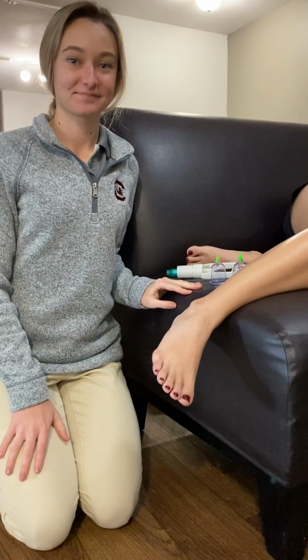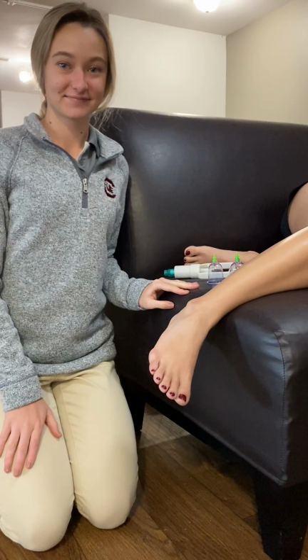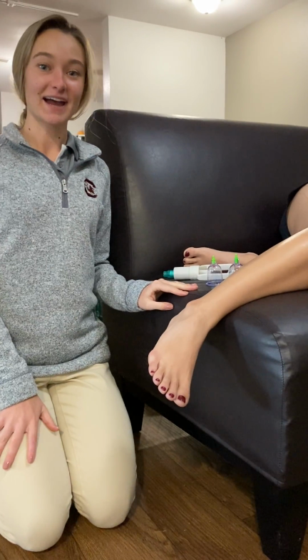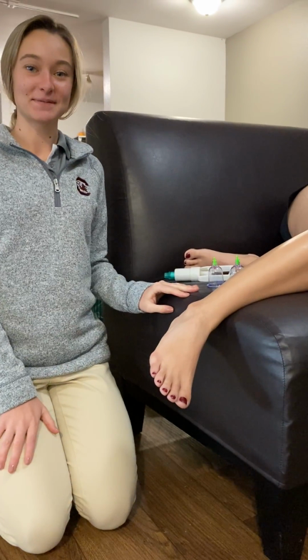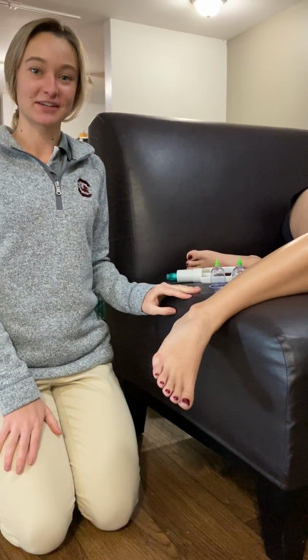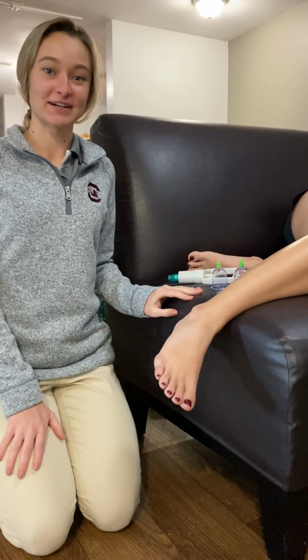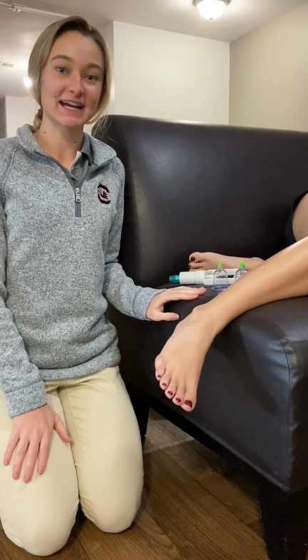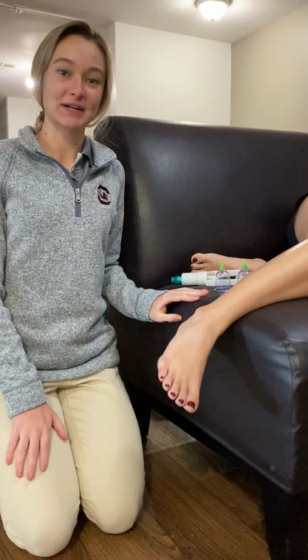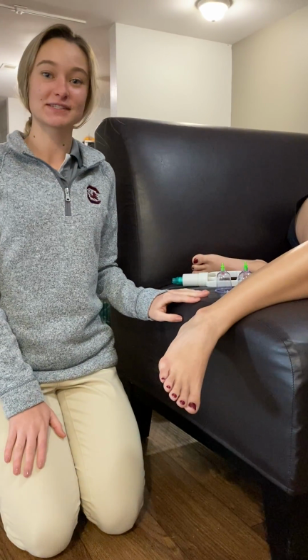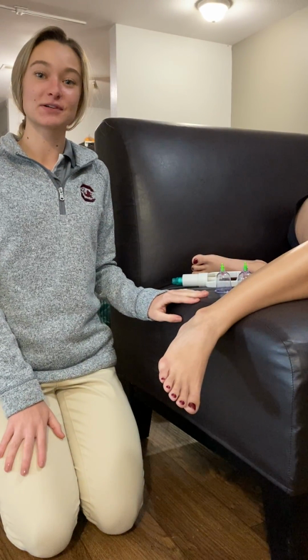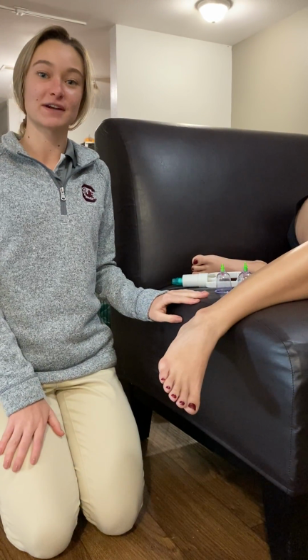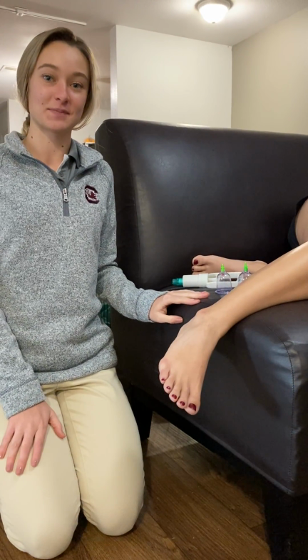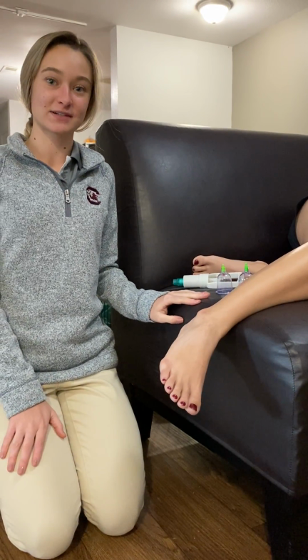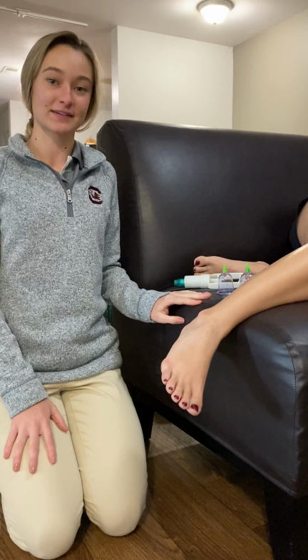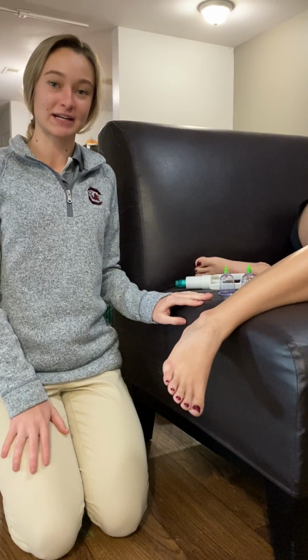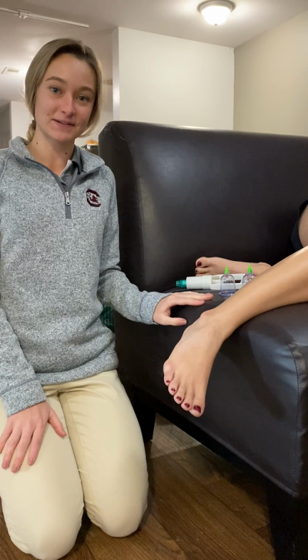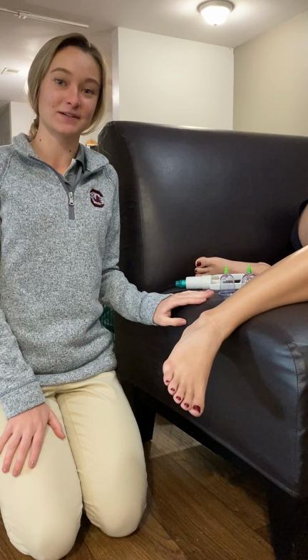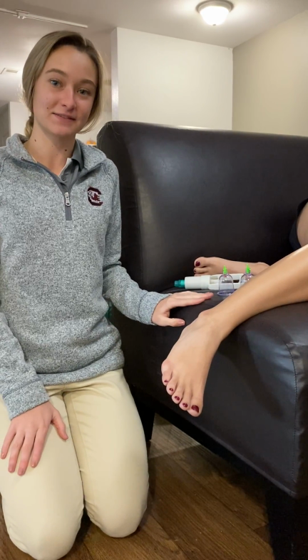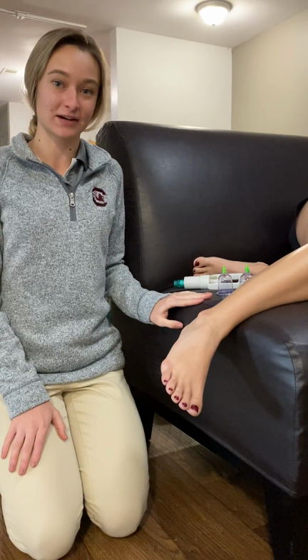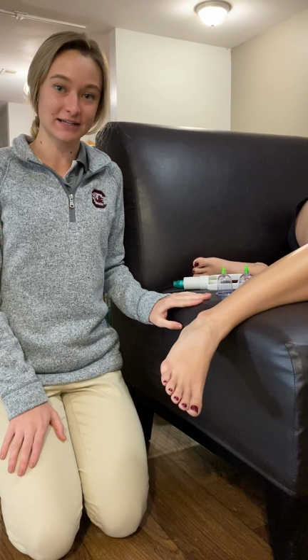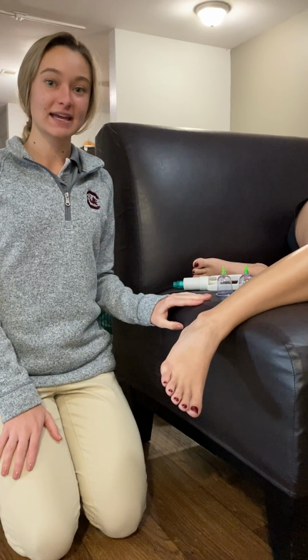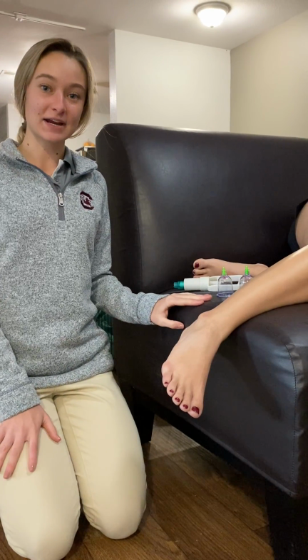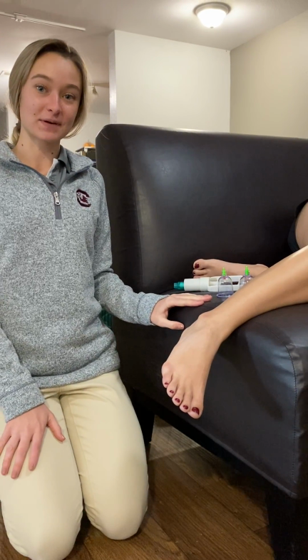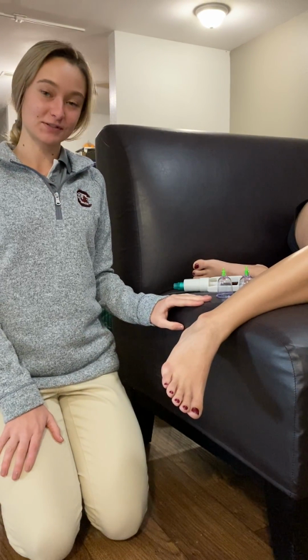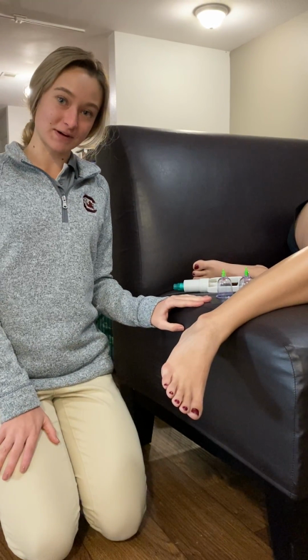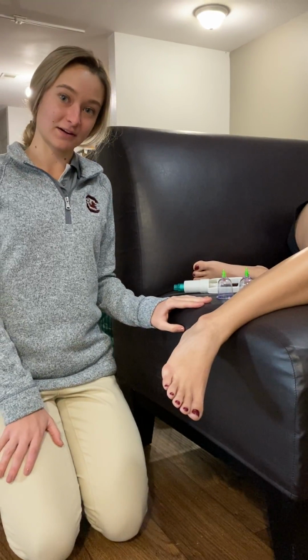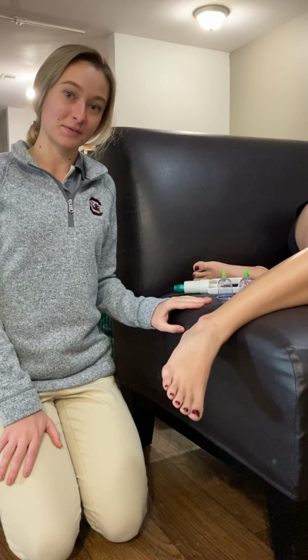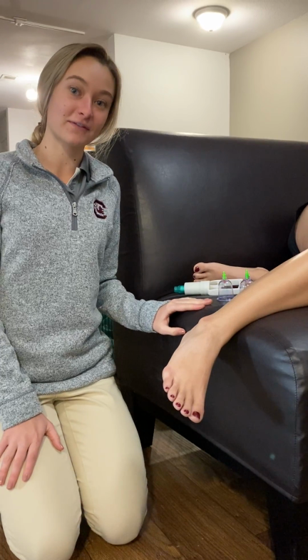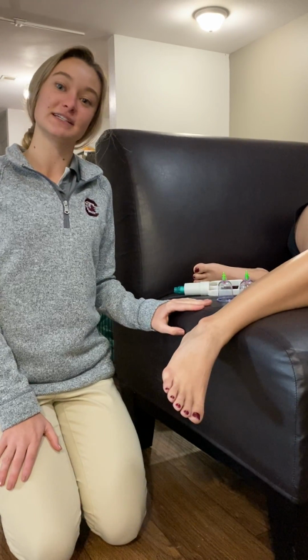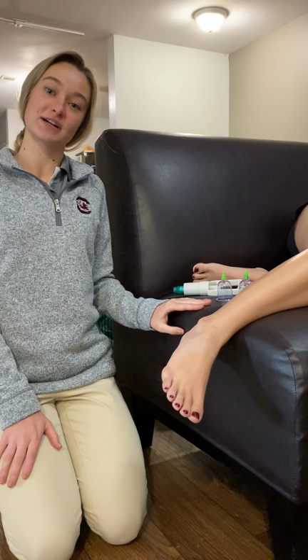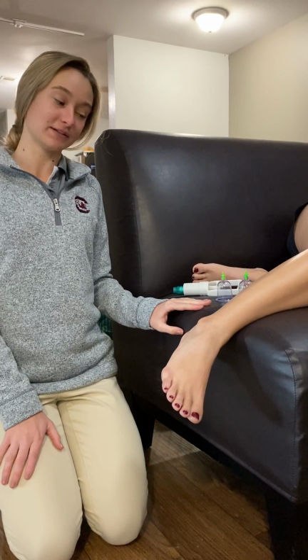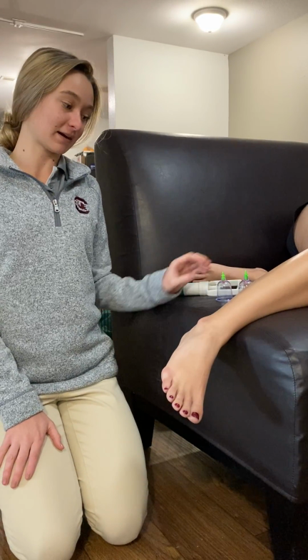Hi, my name is Jillian Shaughnessy. I am a first-year post-professional master's athletic training student at the University of South Carolina. Today I want to show you all about myofascial decompression using cups.